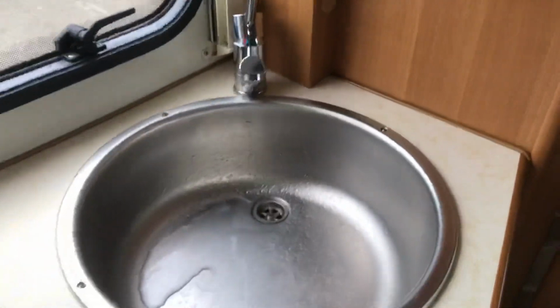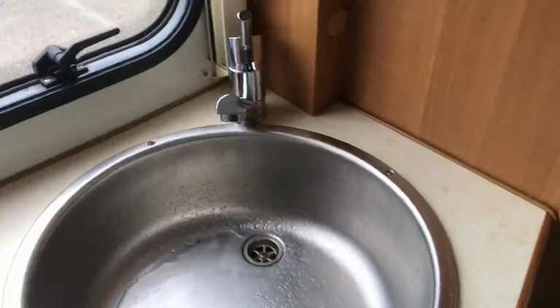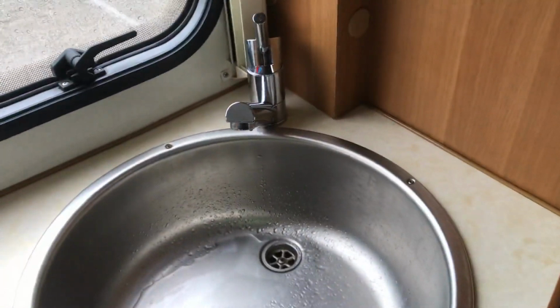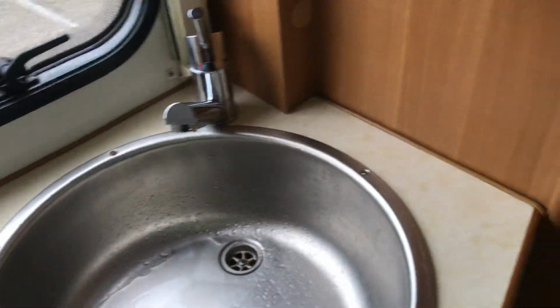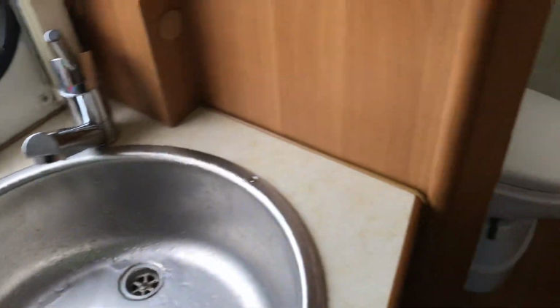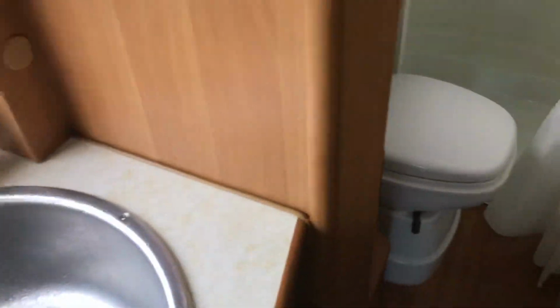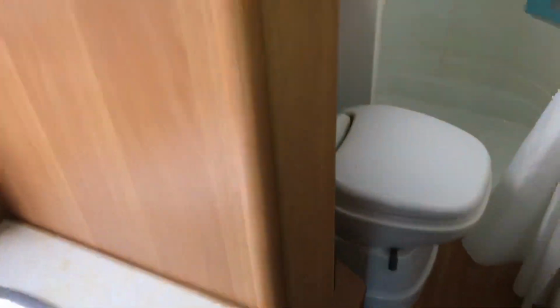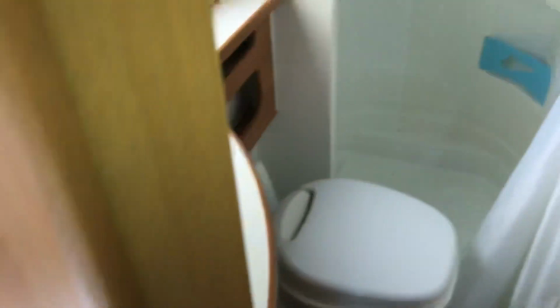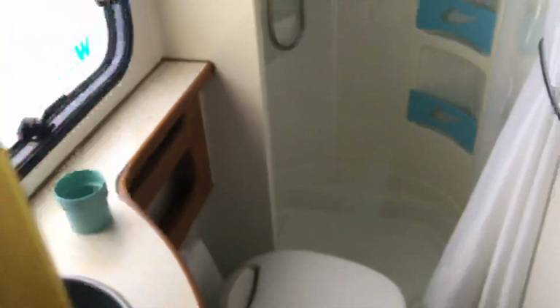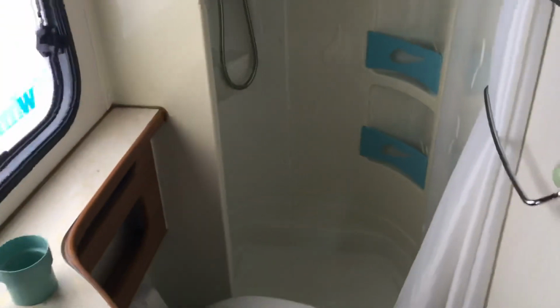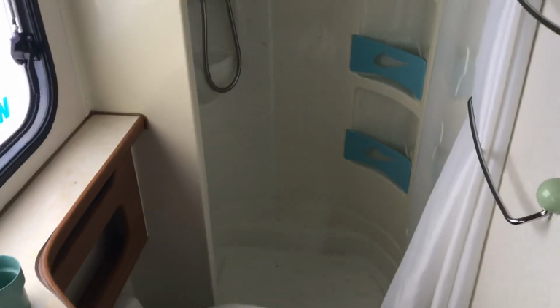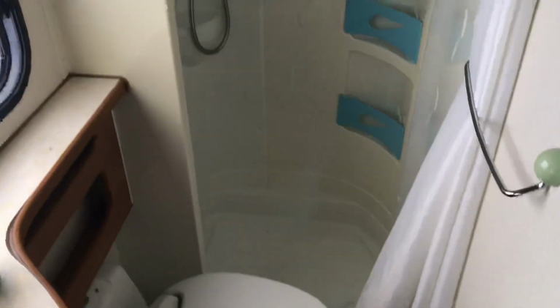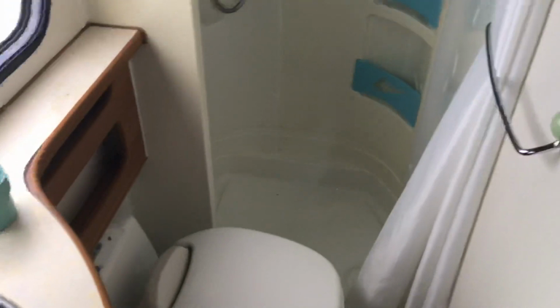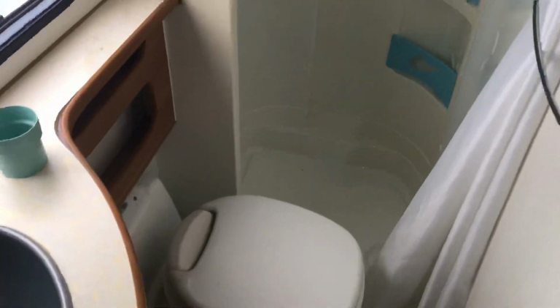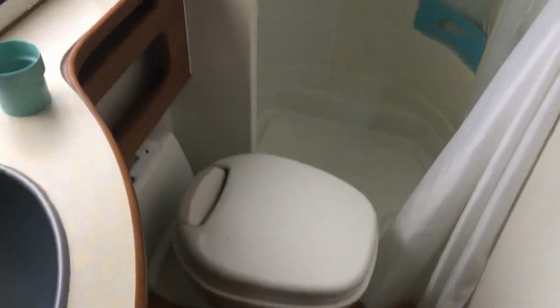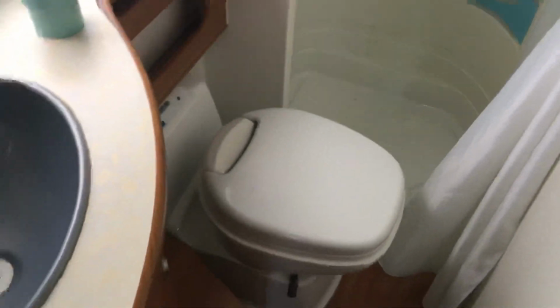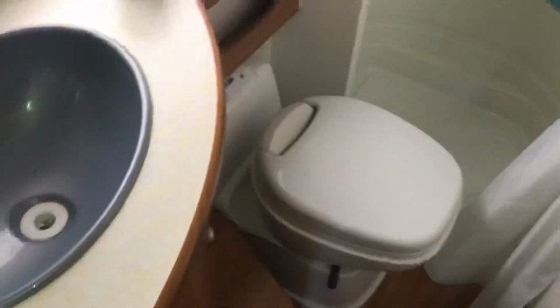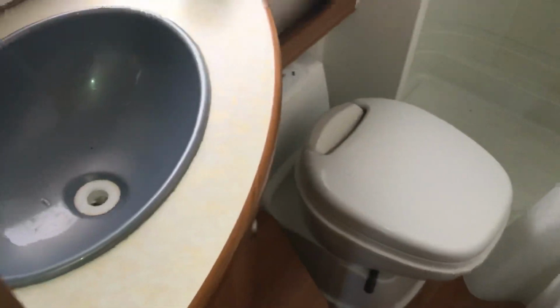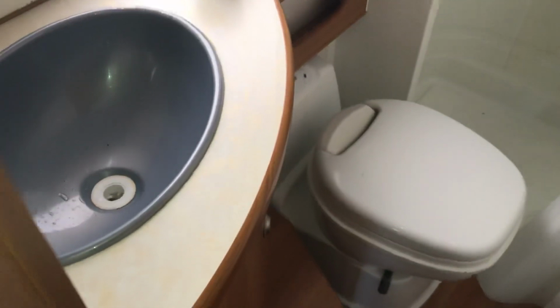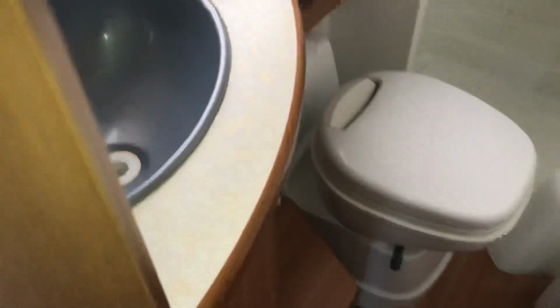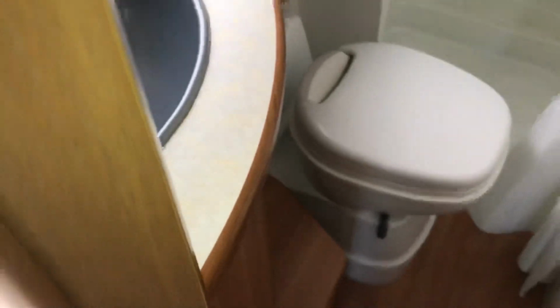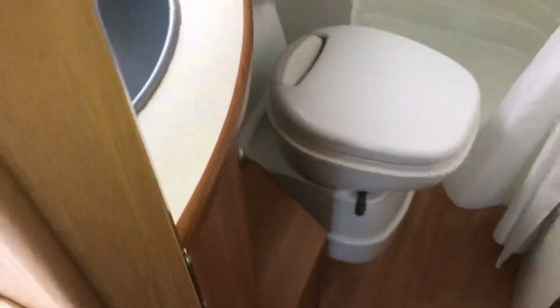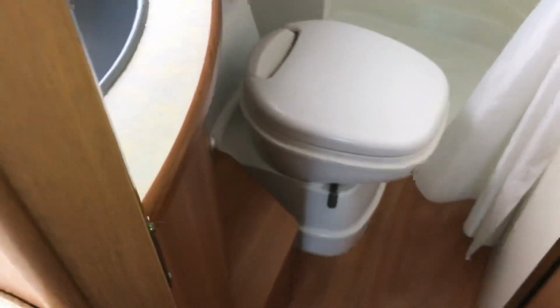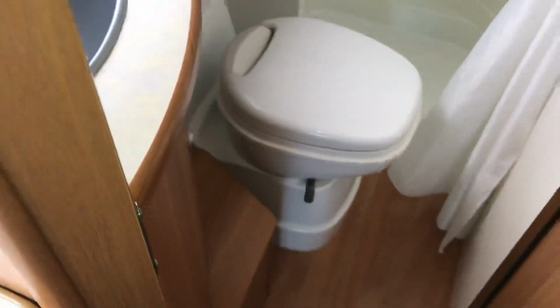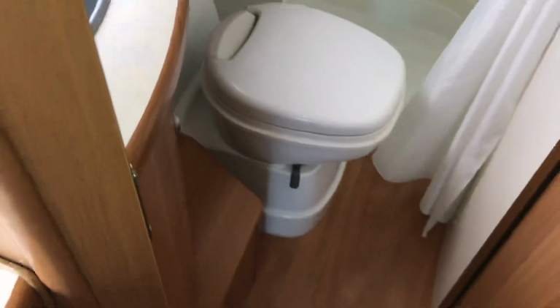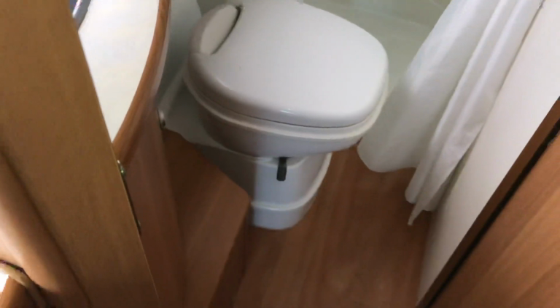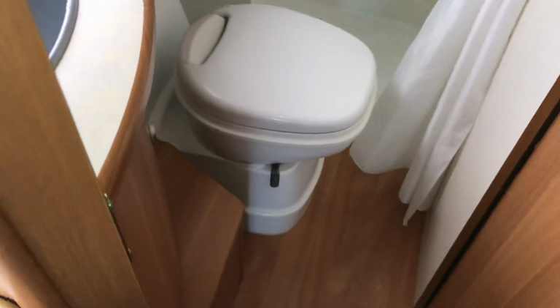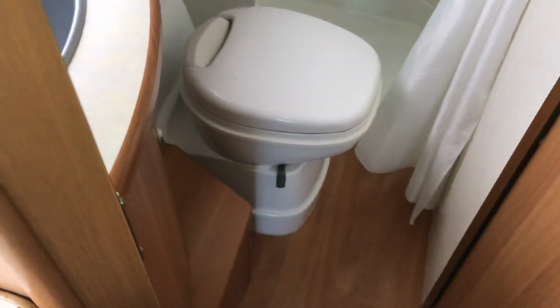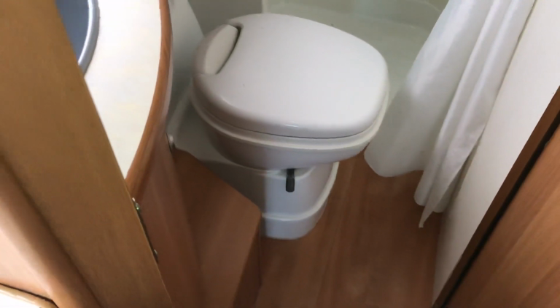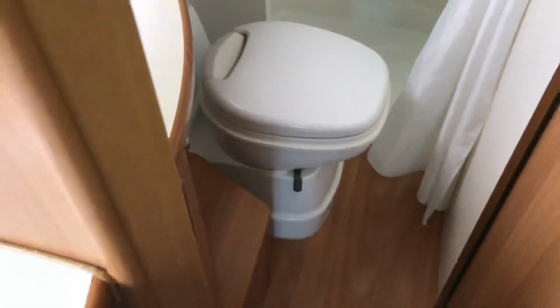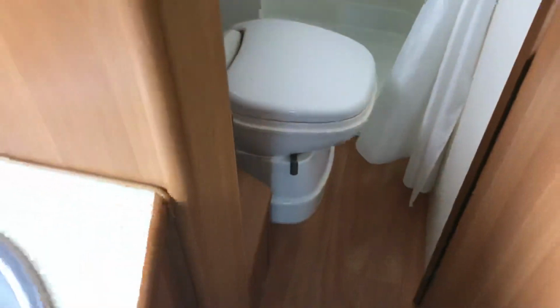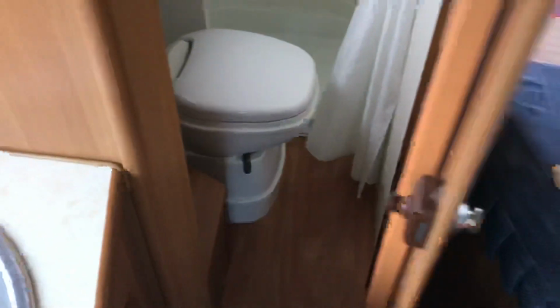Moving into the washroom, there's a separate shower unit, flushable toilet, and a nice hand basin. It all works quite well, quite practical.